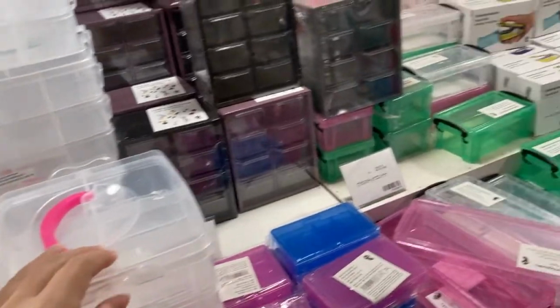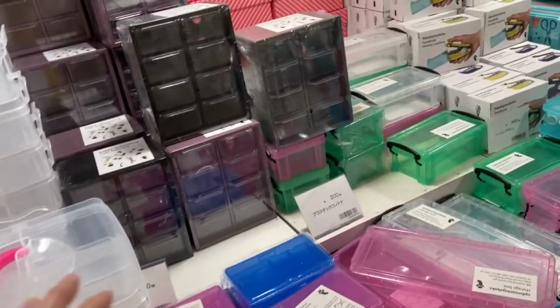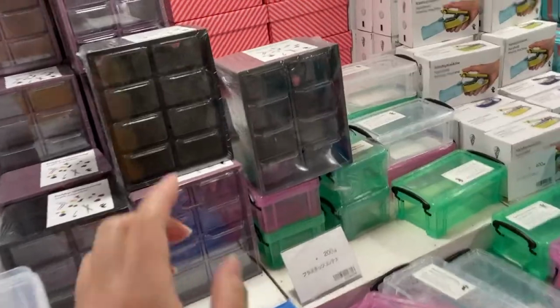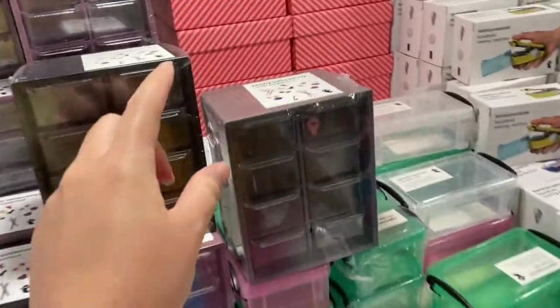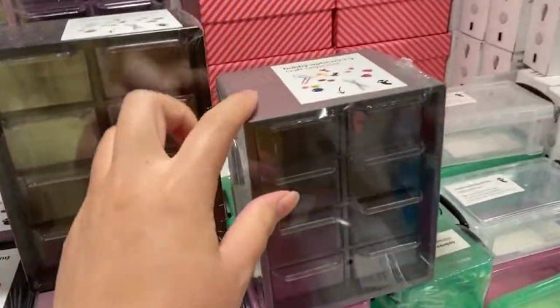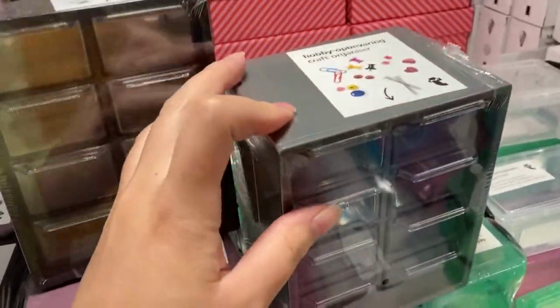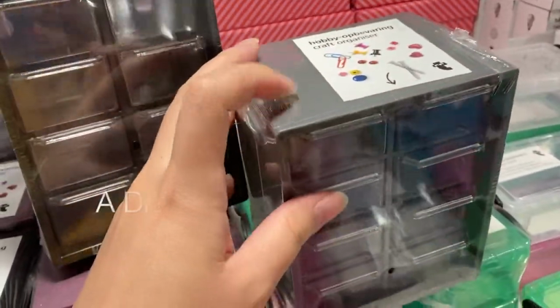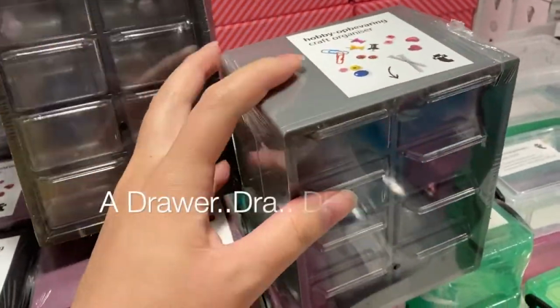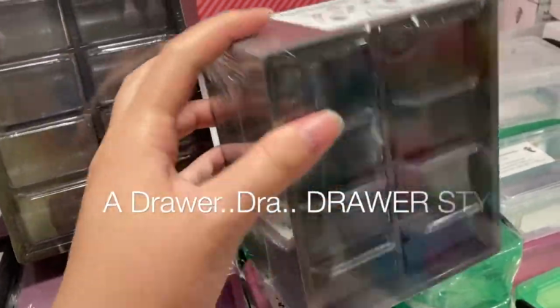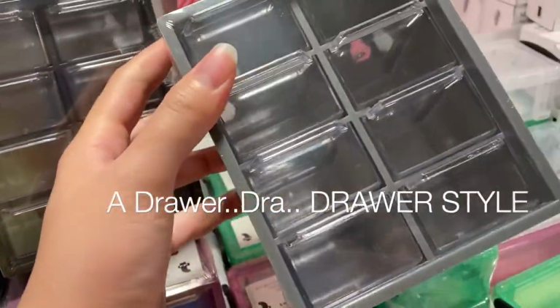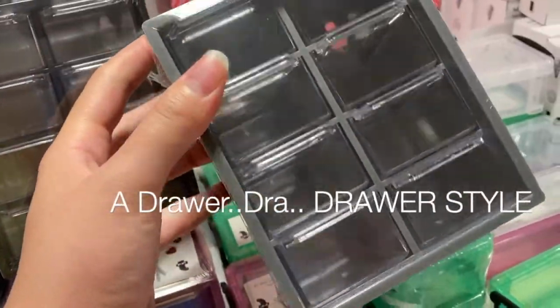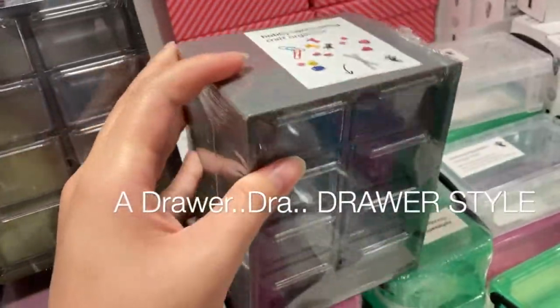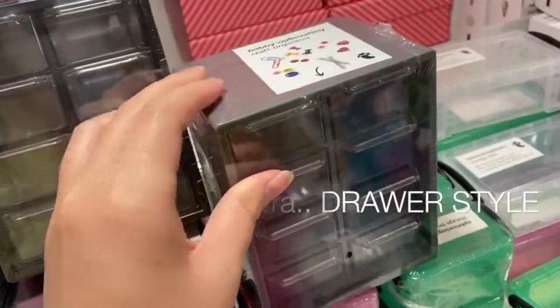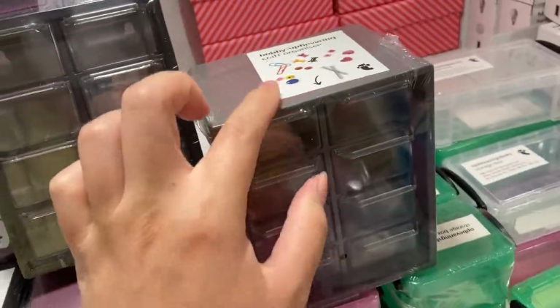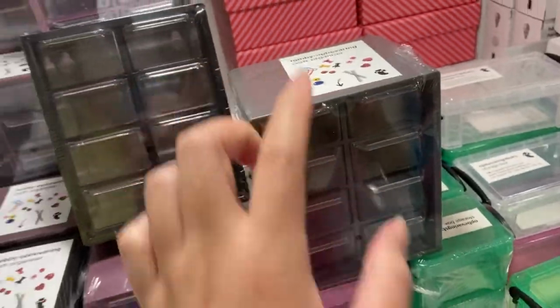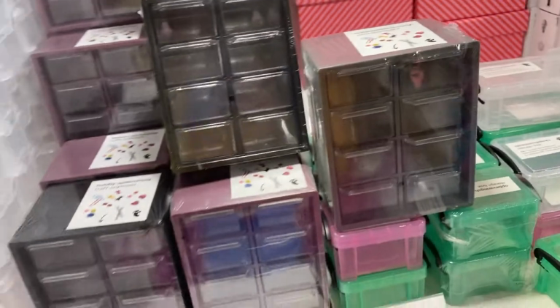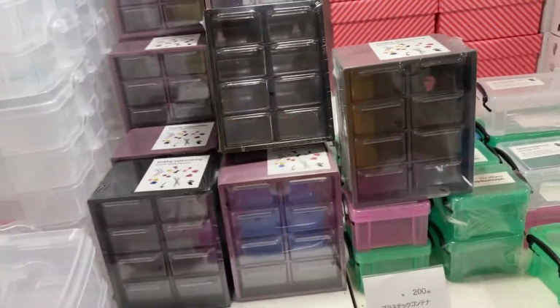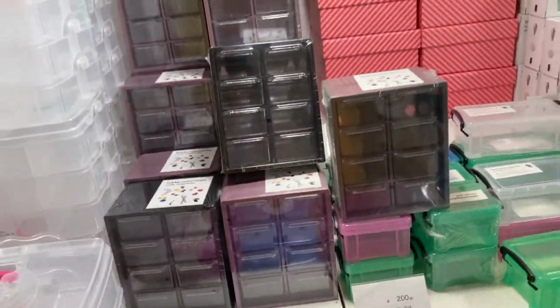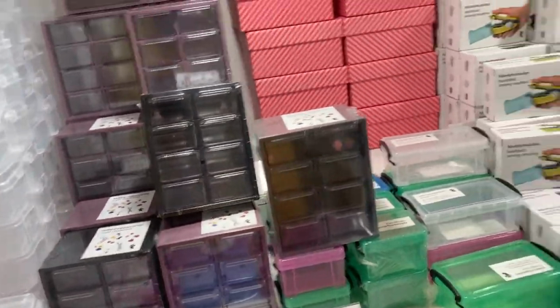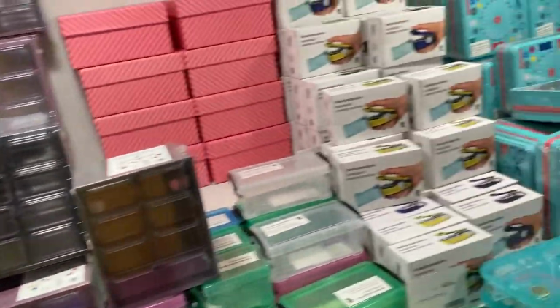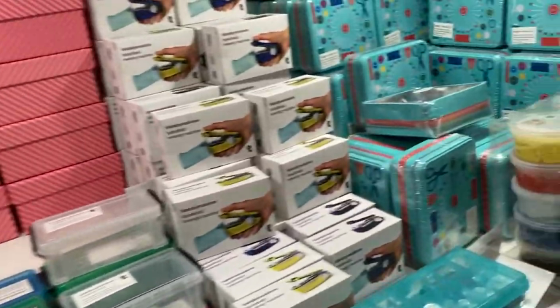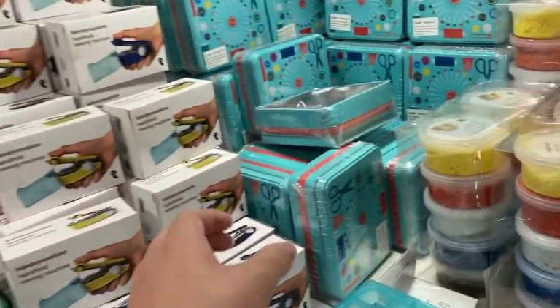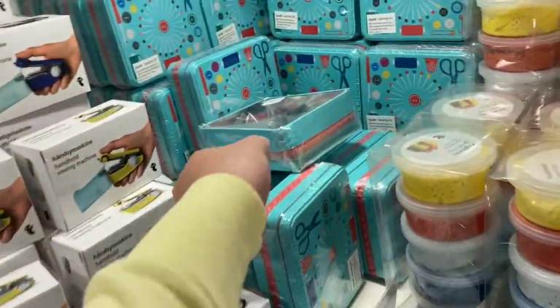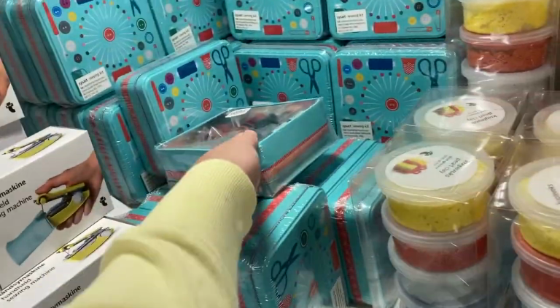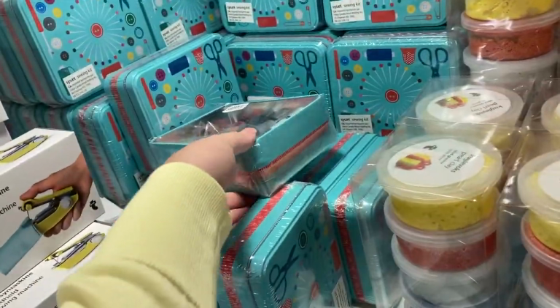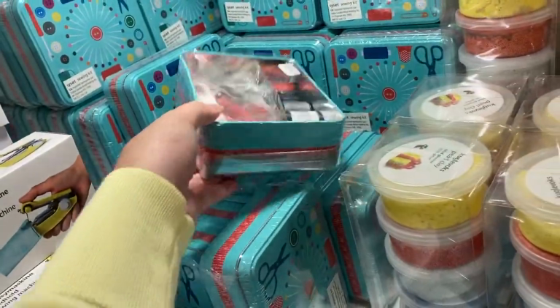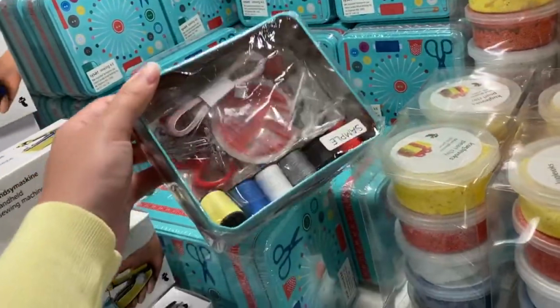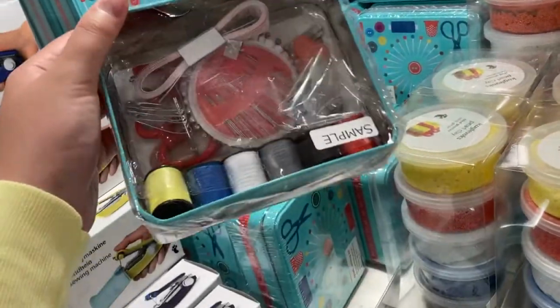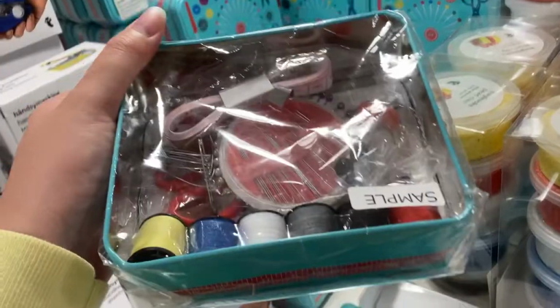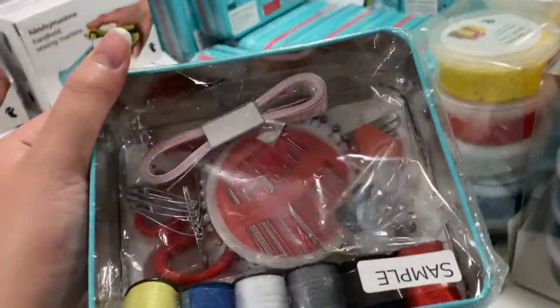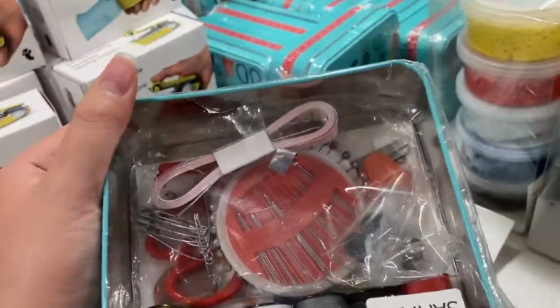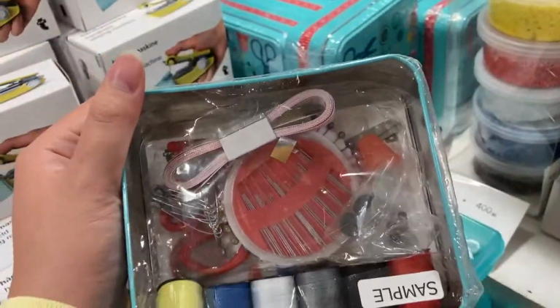And they also have ones in a drawer style, and they have it in purple. And this is their sewing set. I thought this was also really cute because it comes with a little tin can.